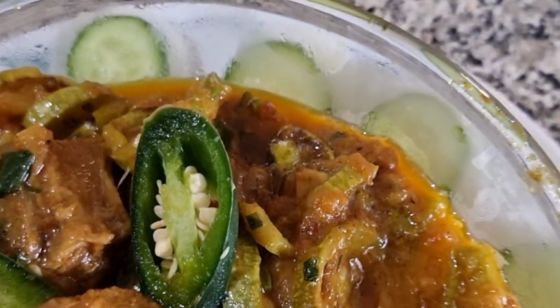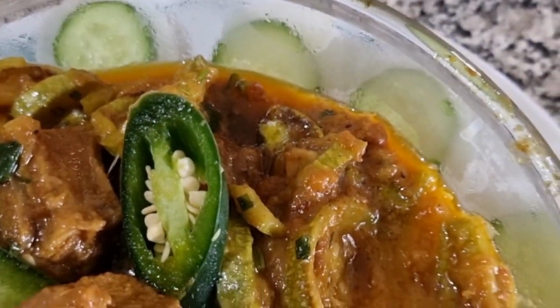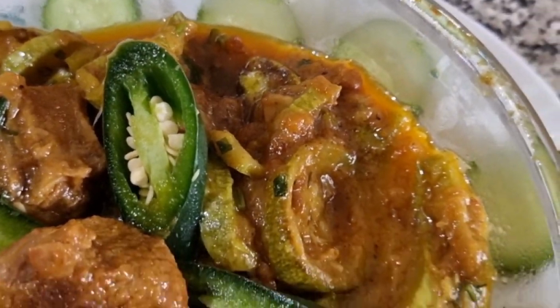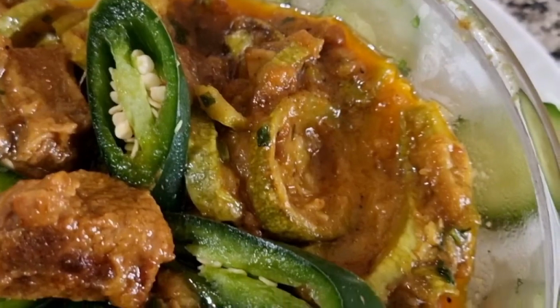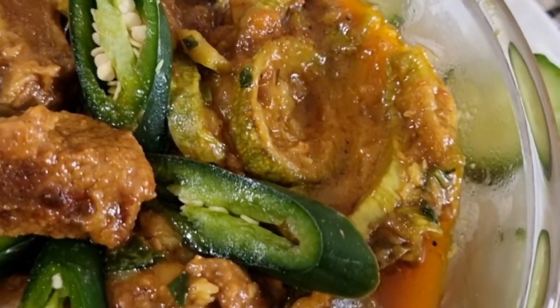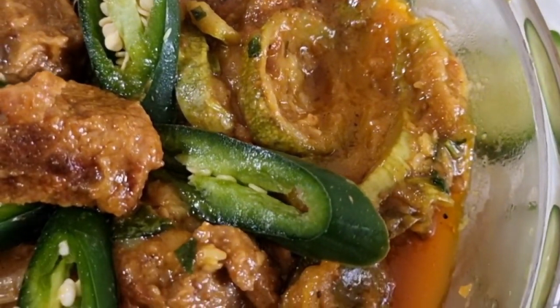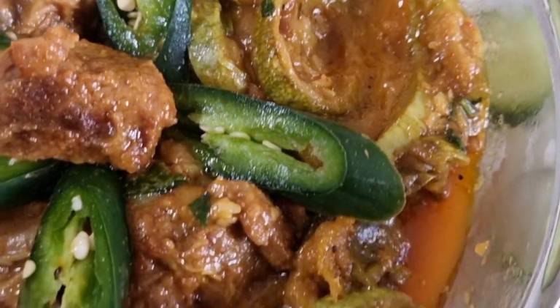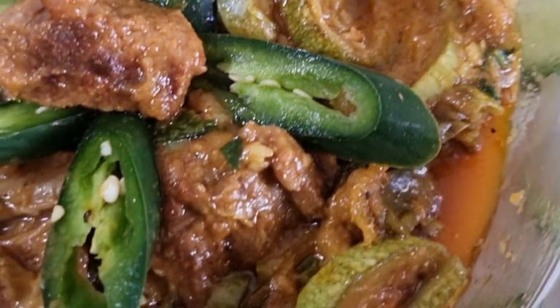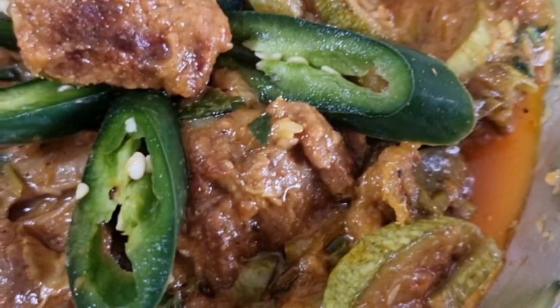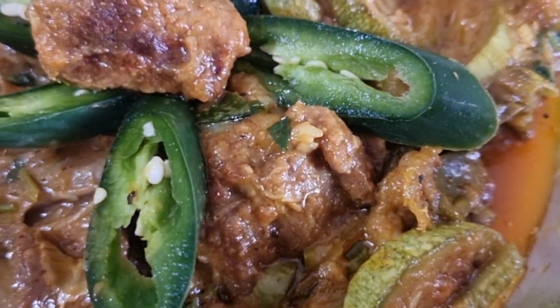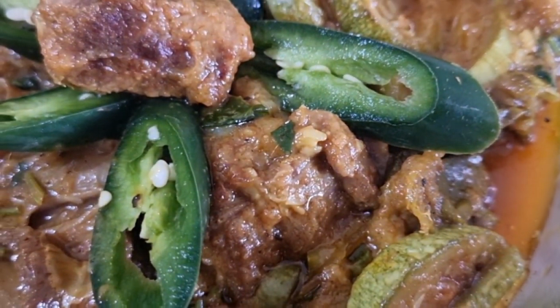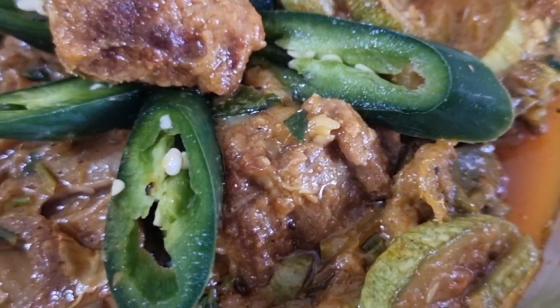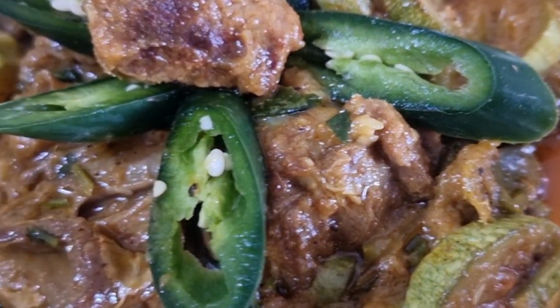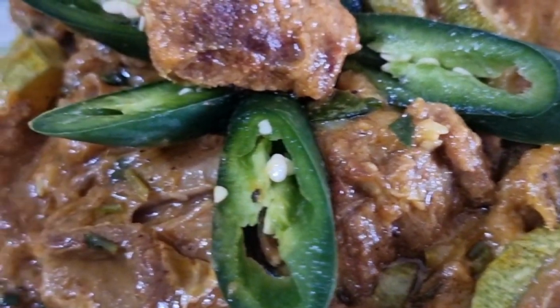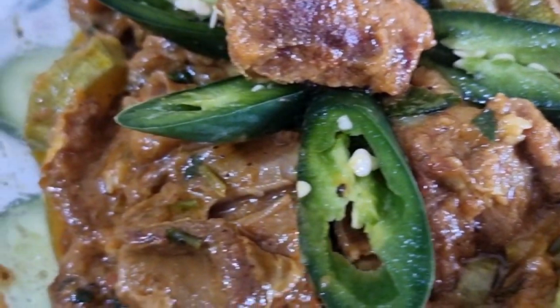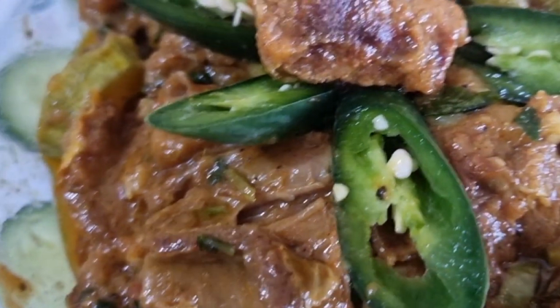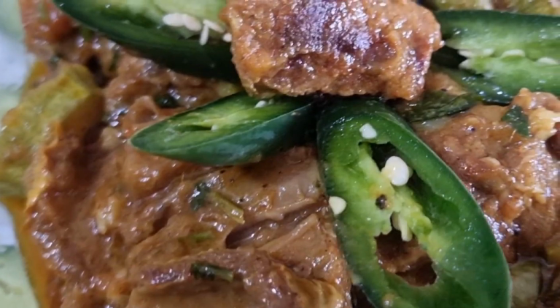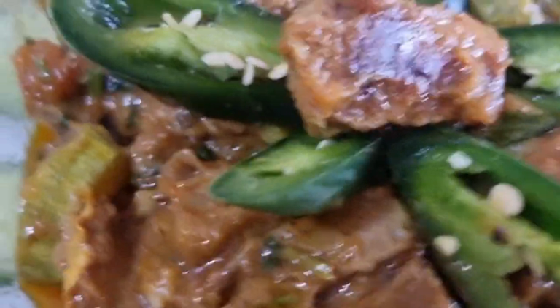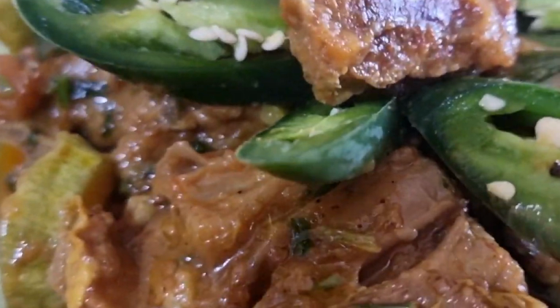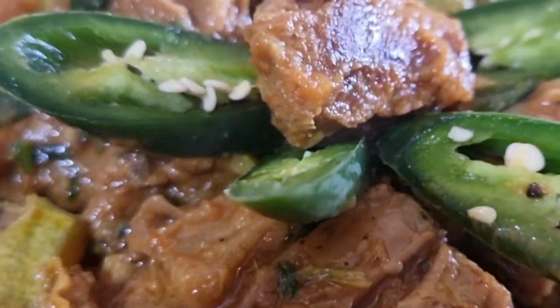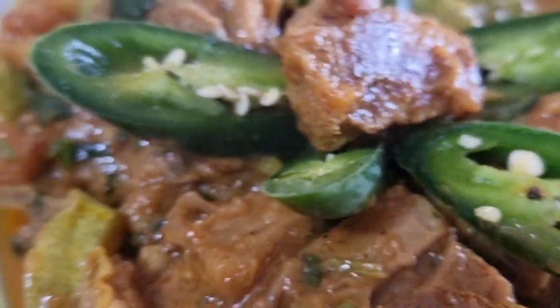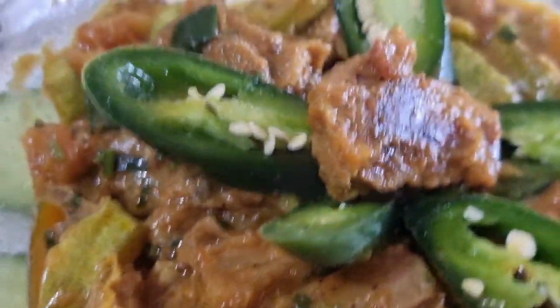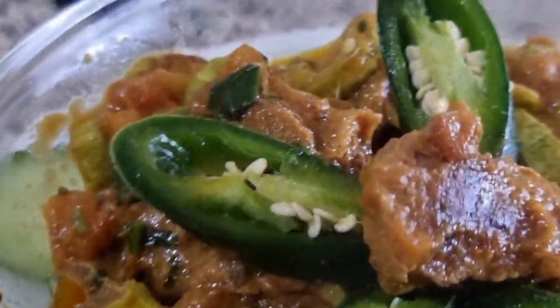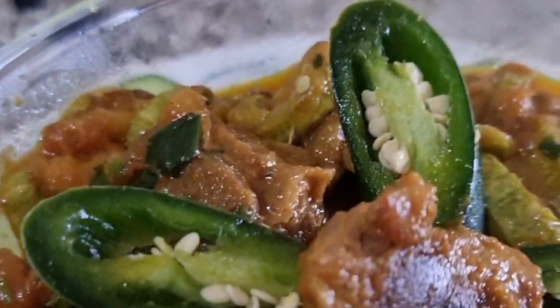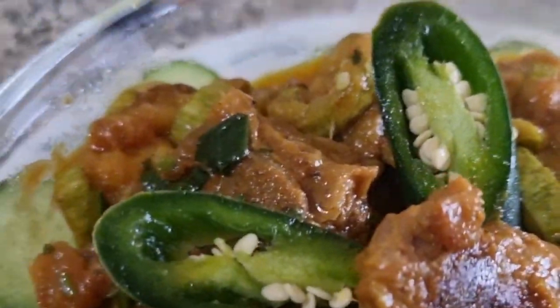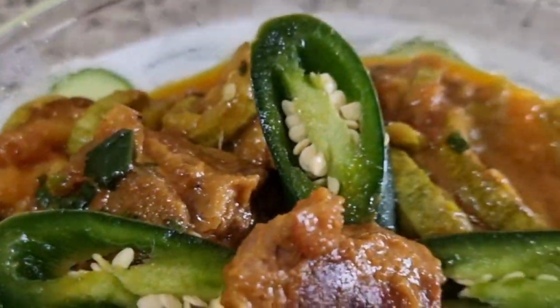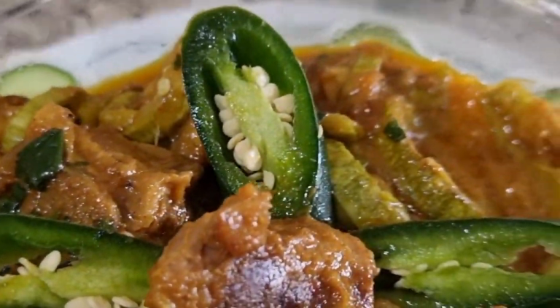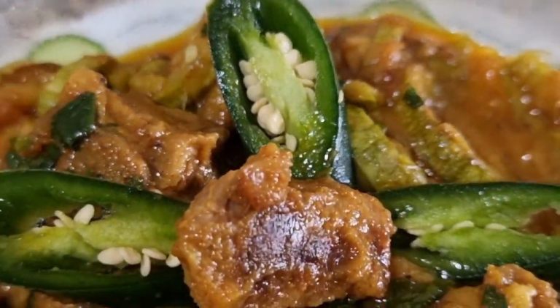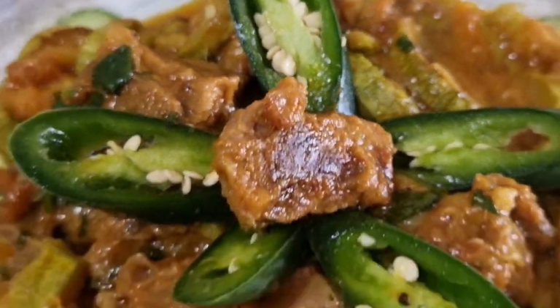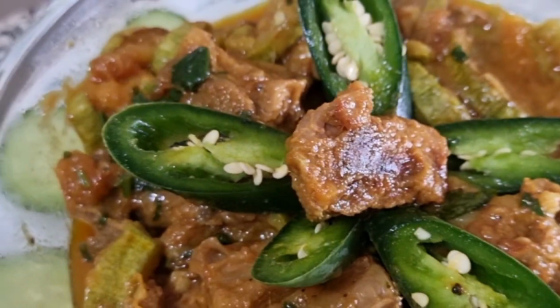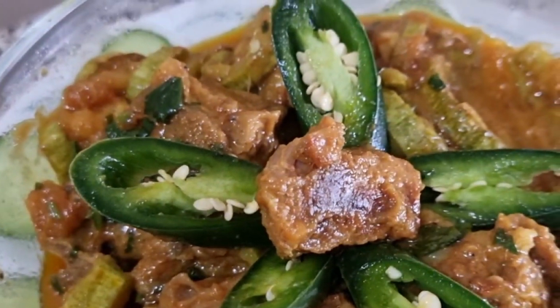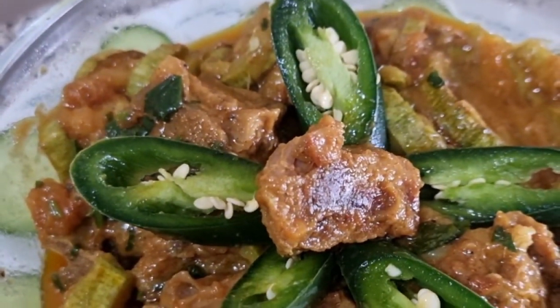Thank you for liking and subscribing. I hope you liked this recipe. Please like, comment and subscribe. JazakAllah and Allah Hafiz.